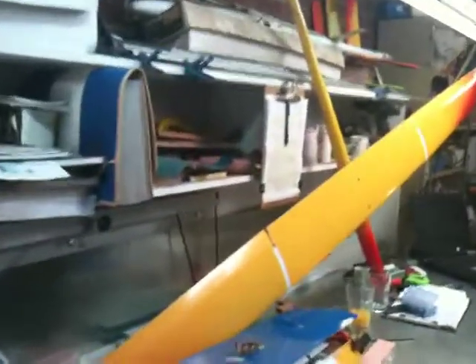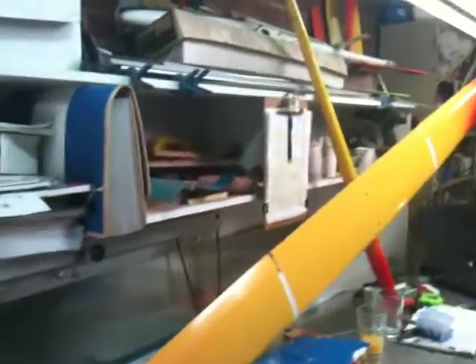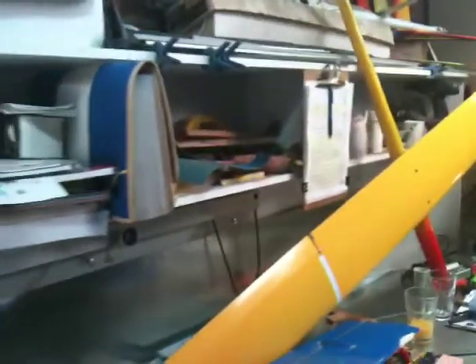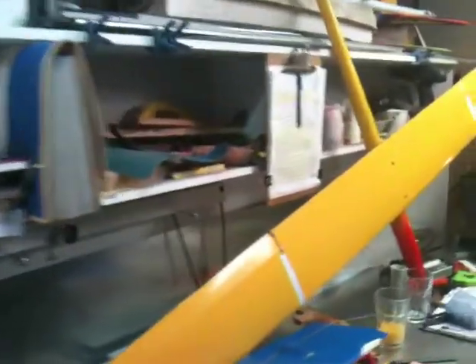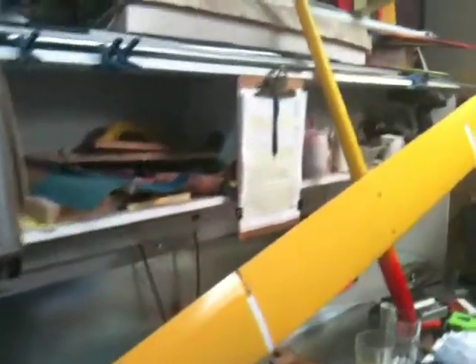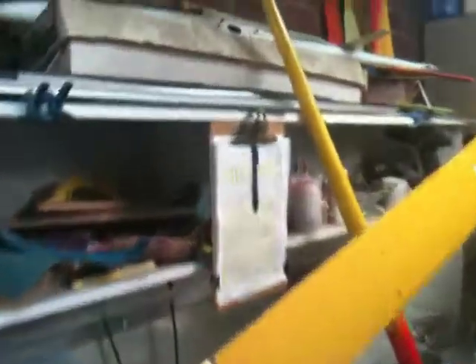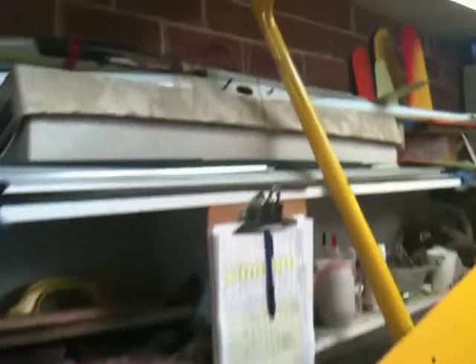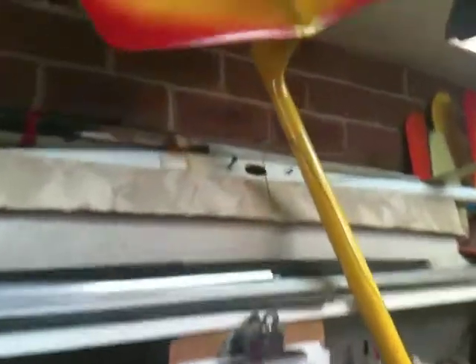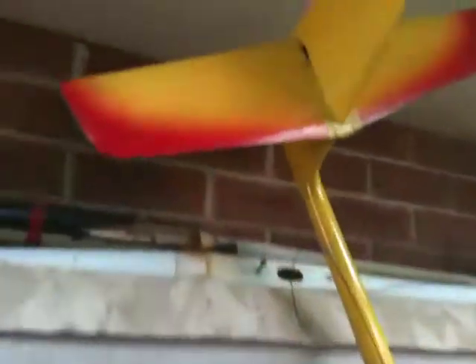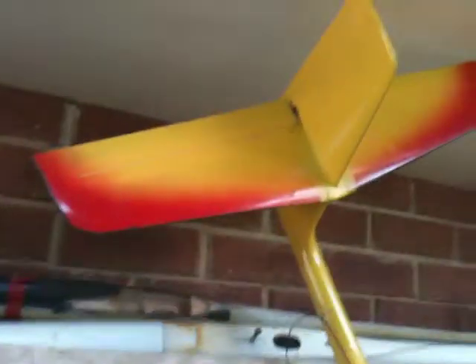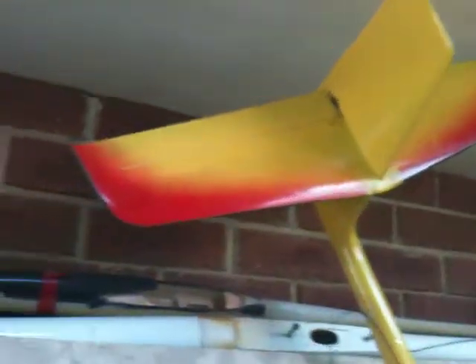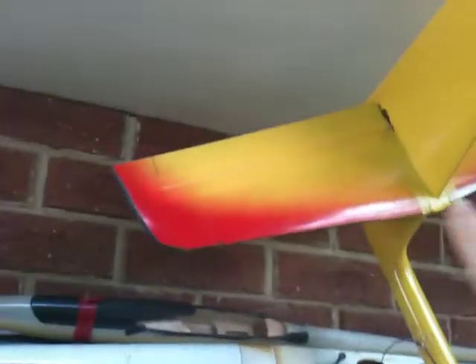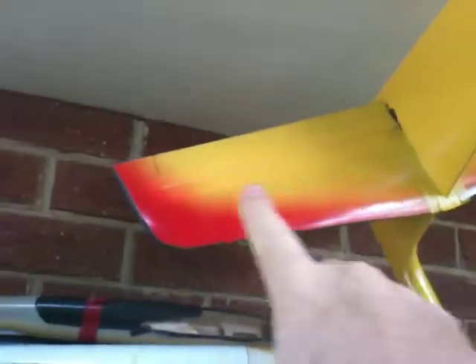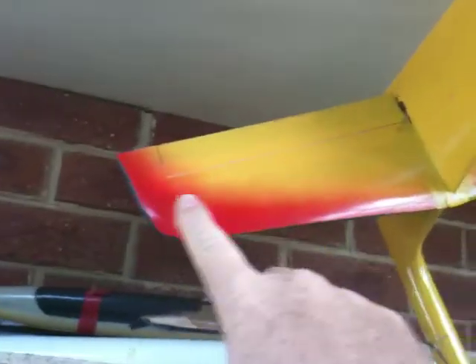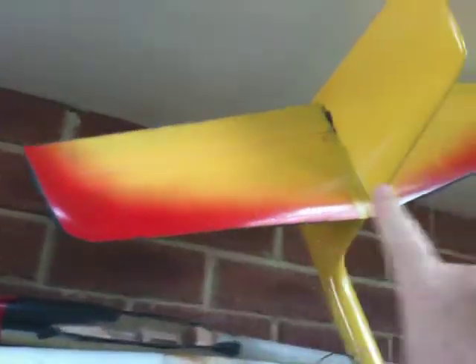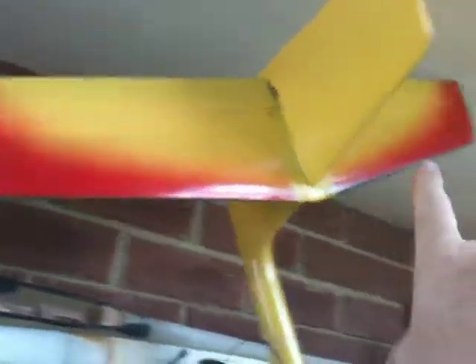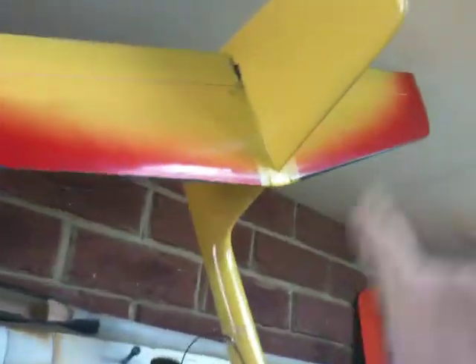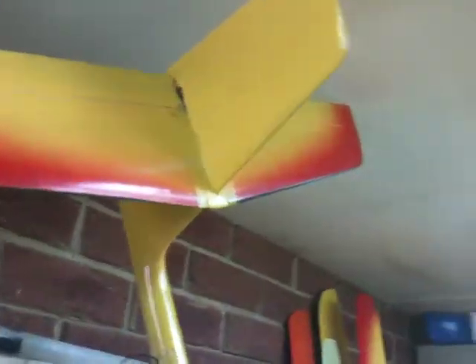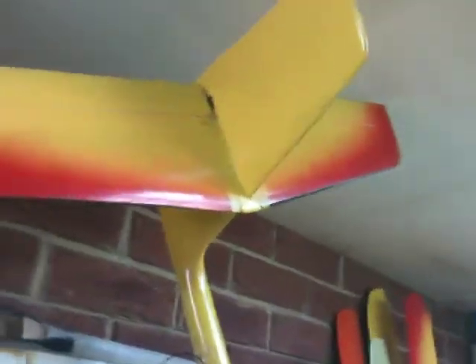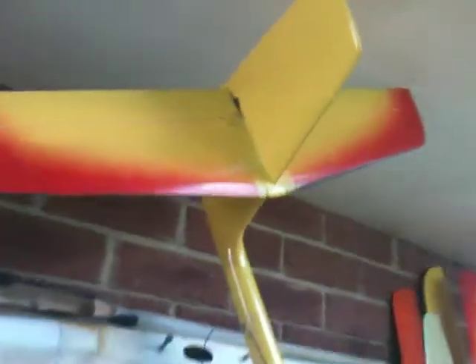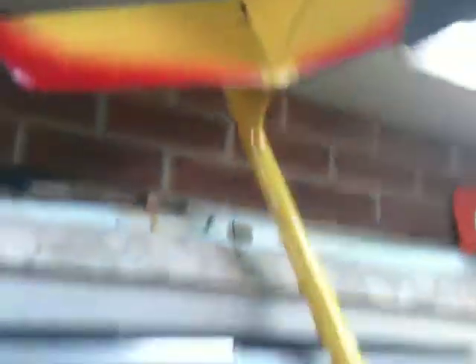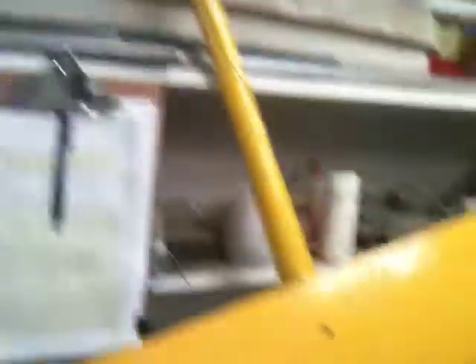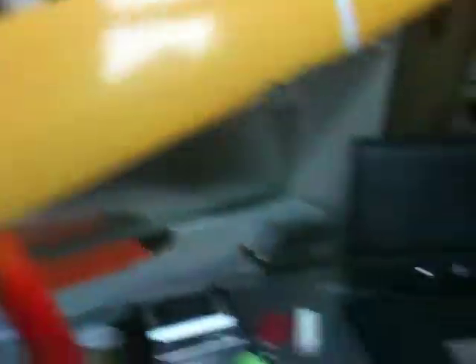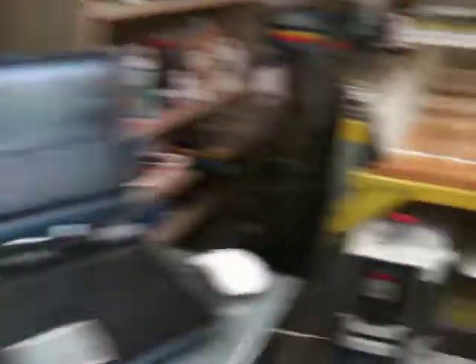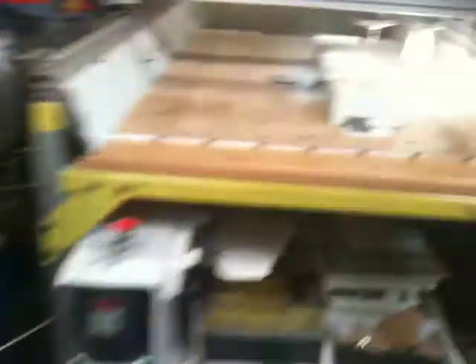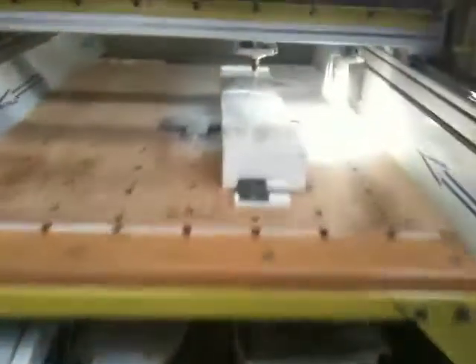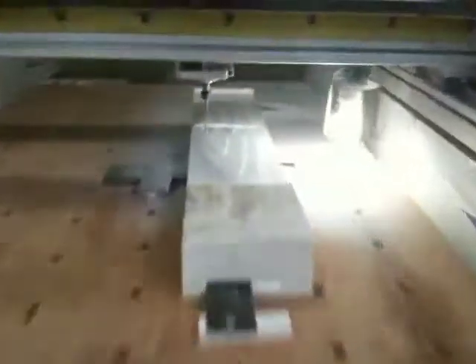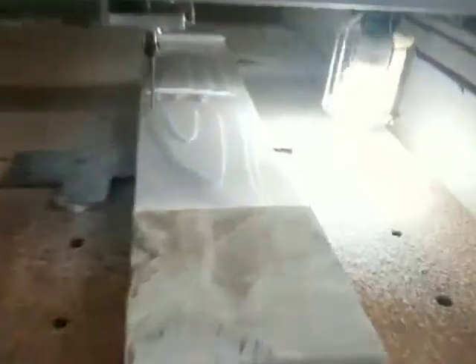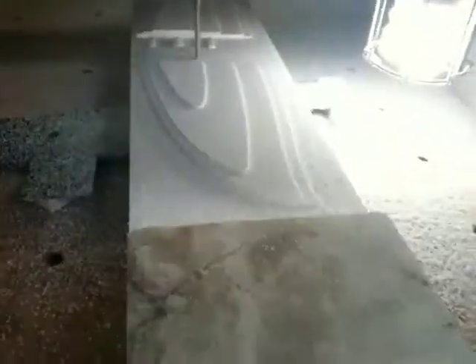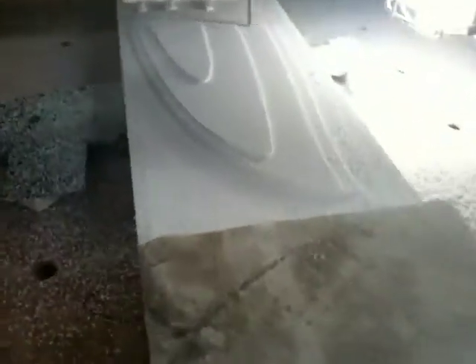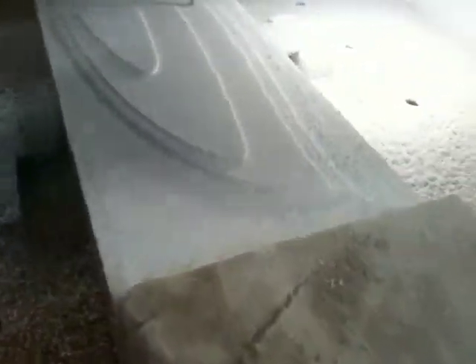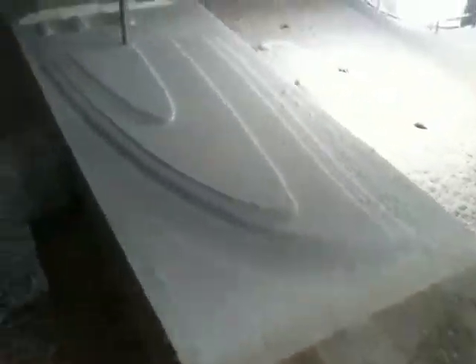The wing that Paul's making will replace this skanky old 1920s design. It's going to be a nice flash new design.